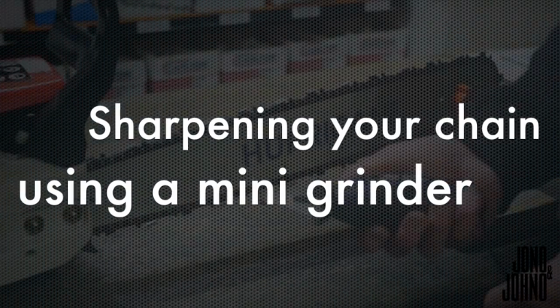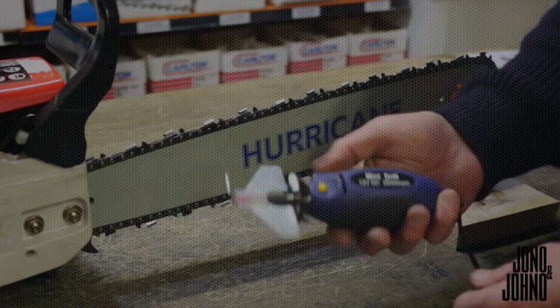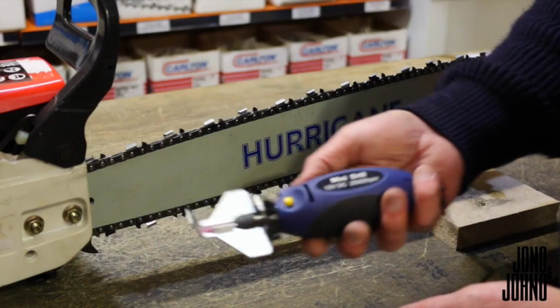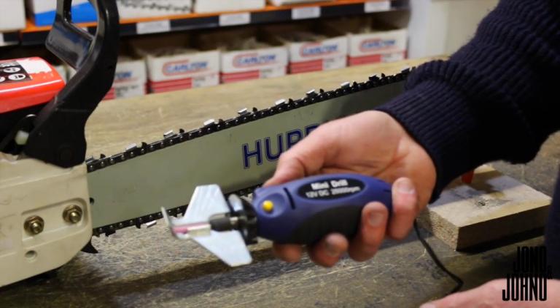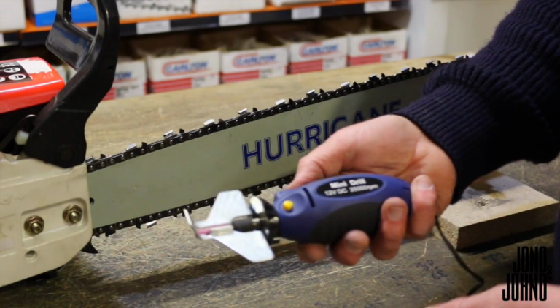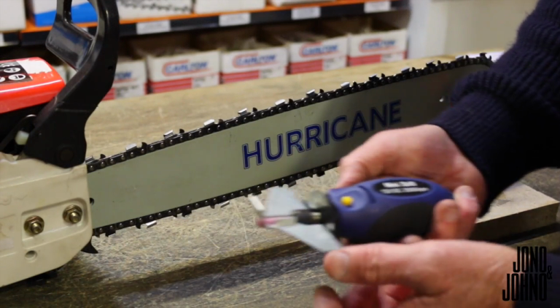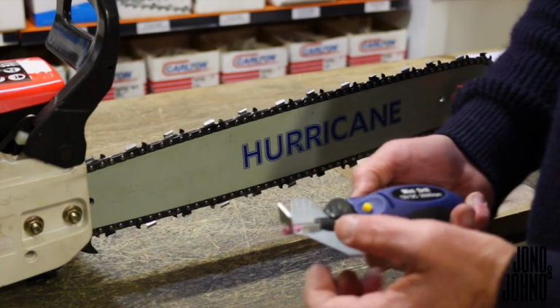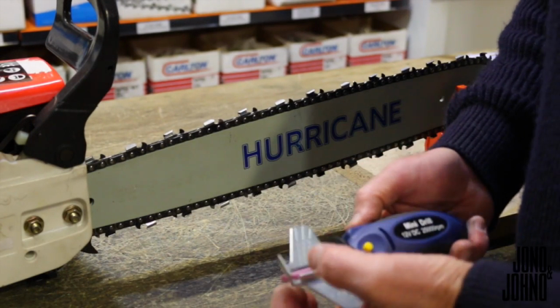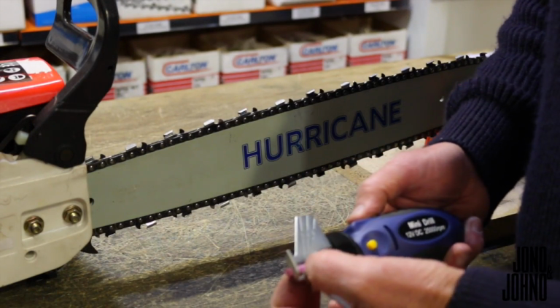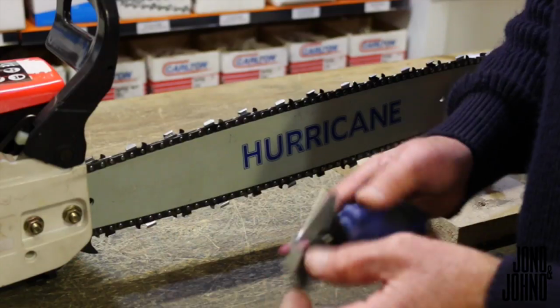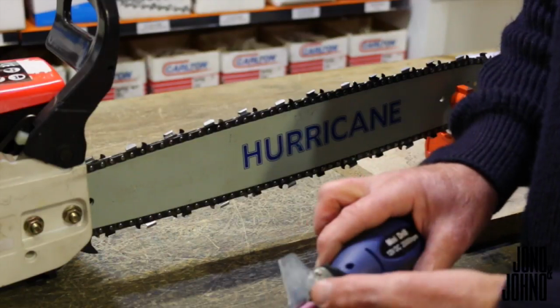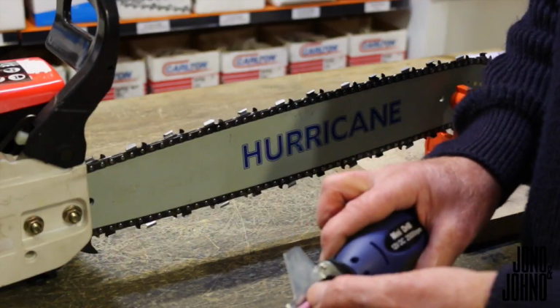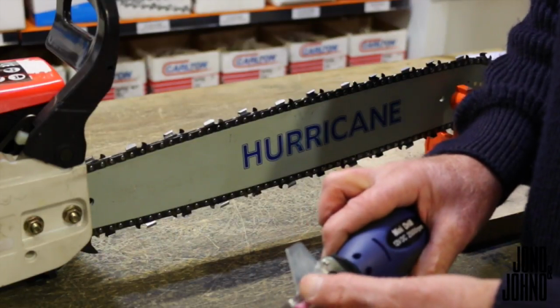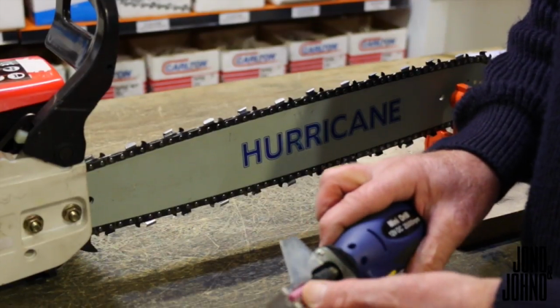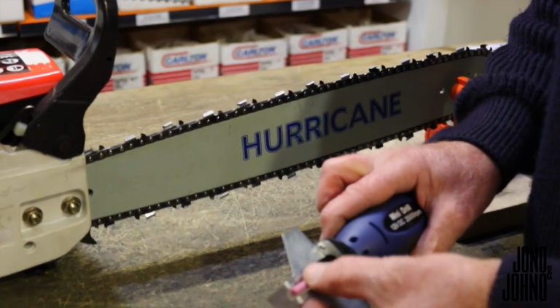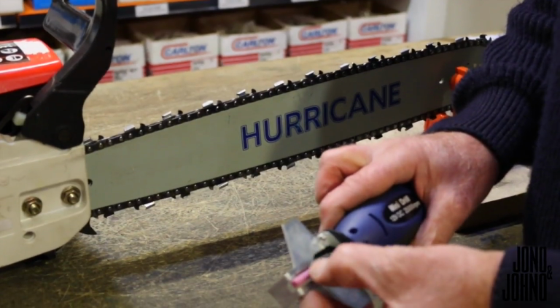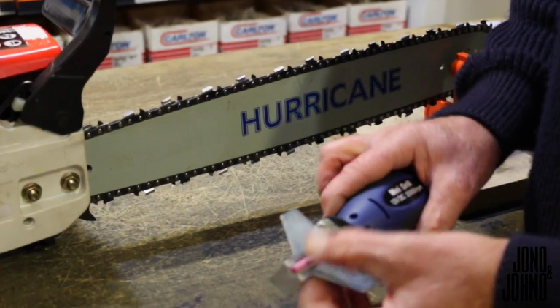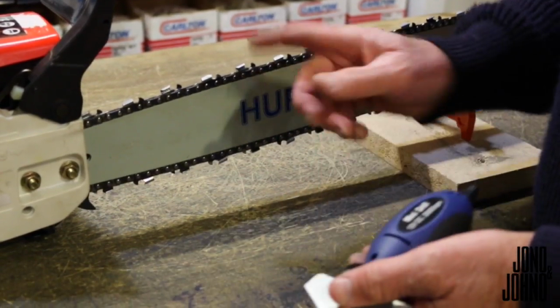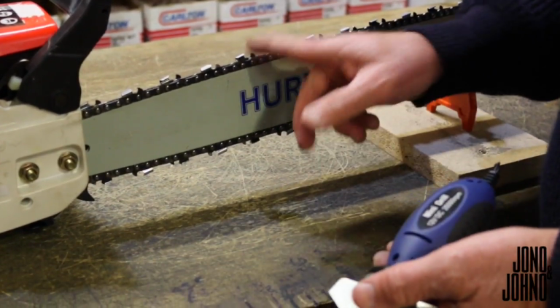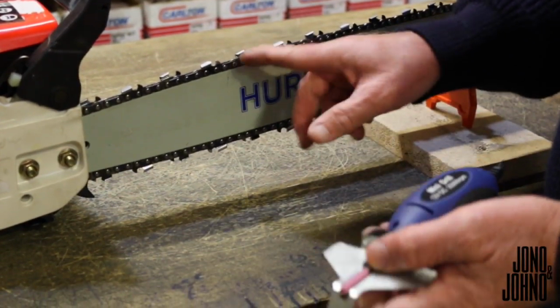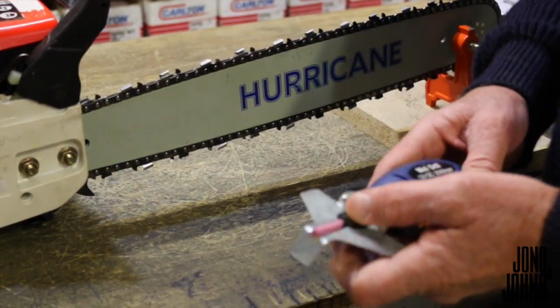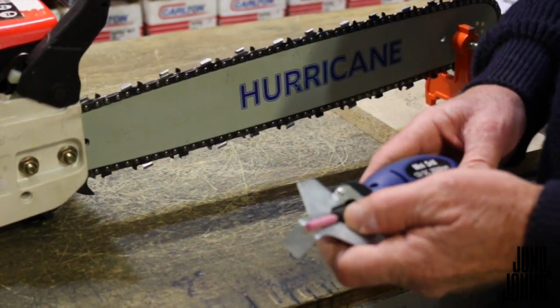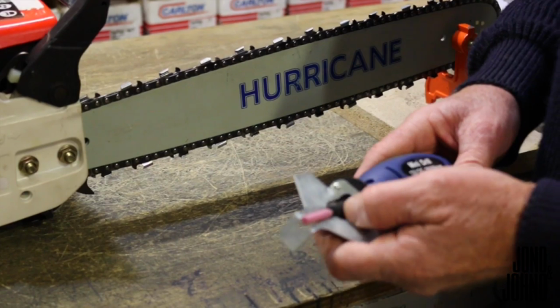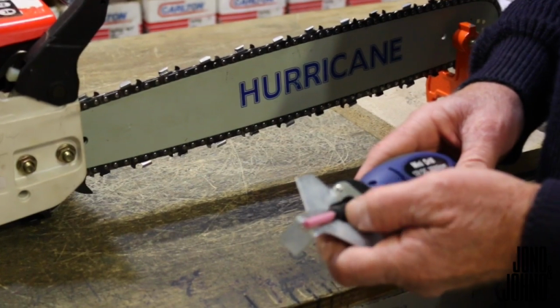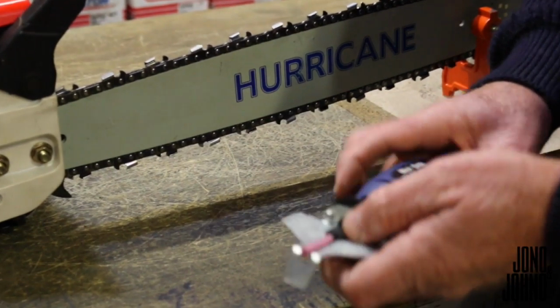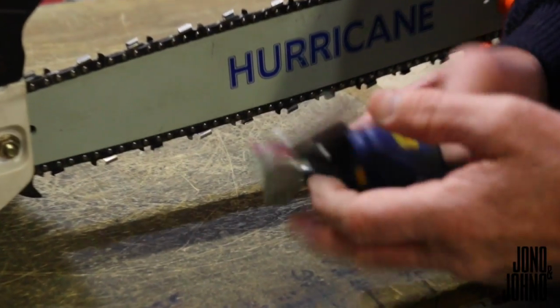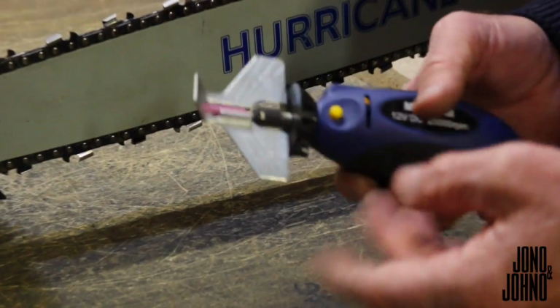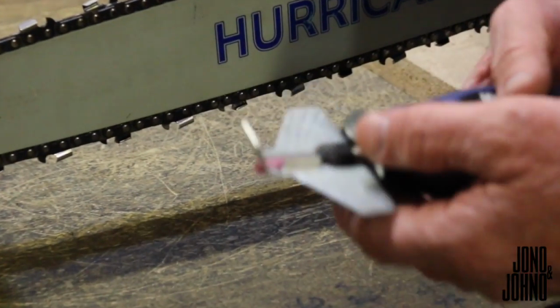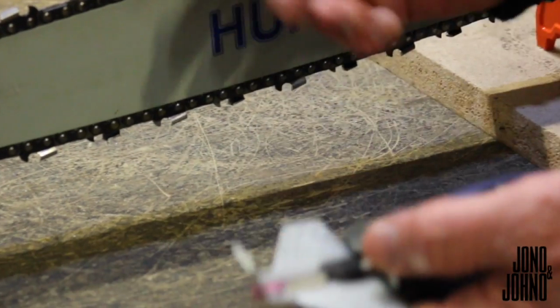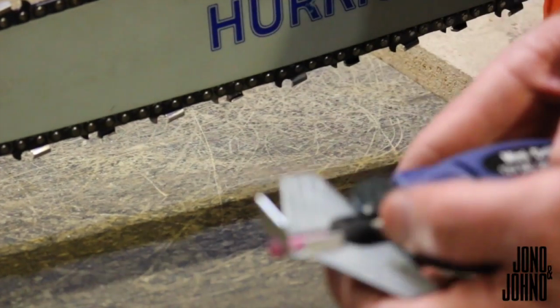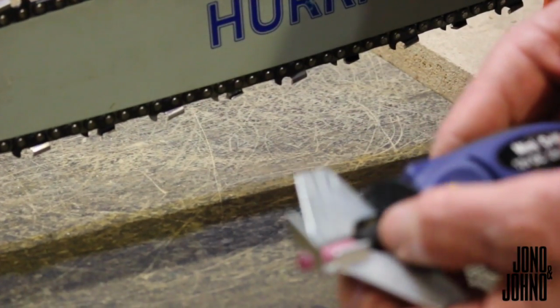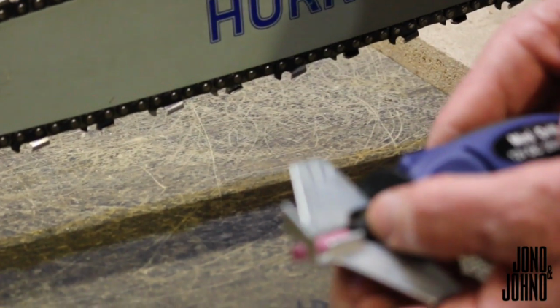Your little mini grinders. Choose whatever stone suits the cutters on your chain. There are three different sizes, three different size chains.